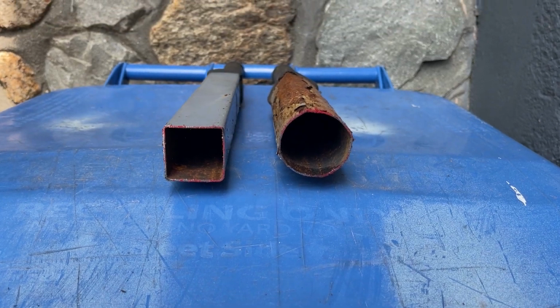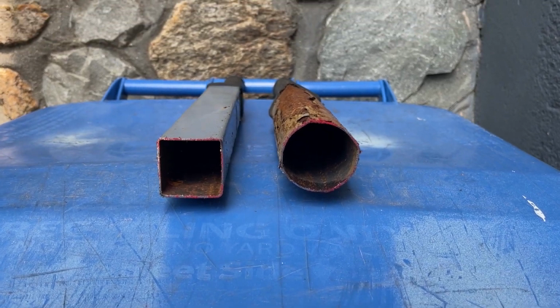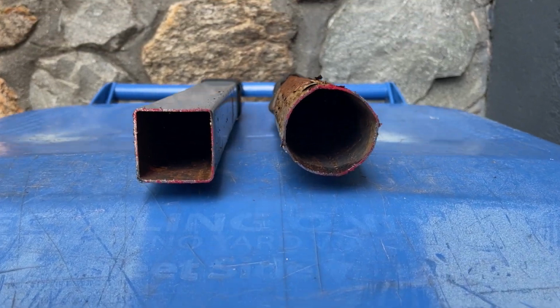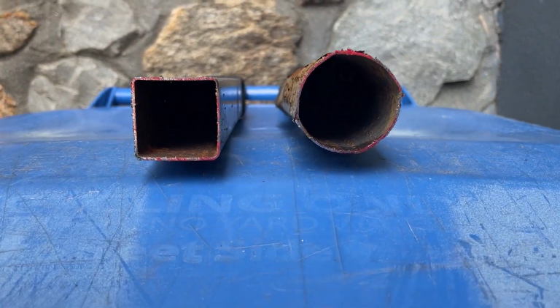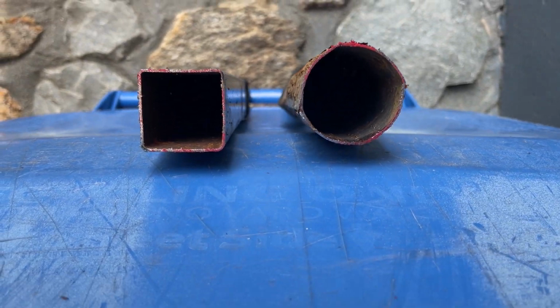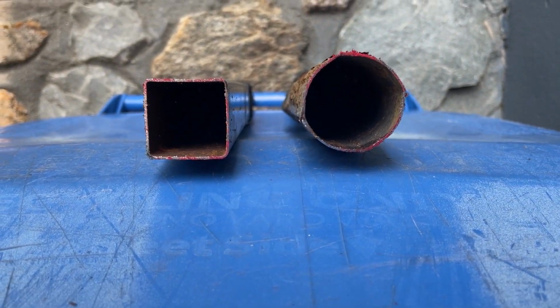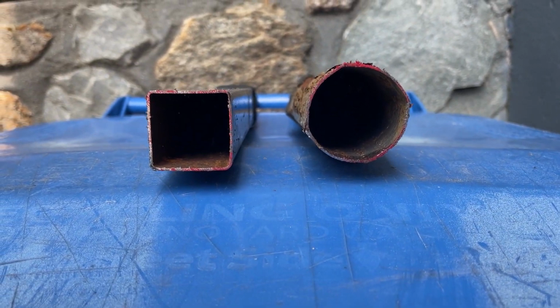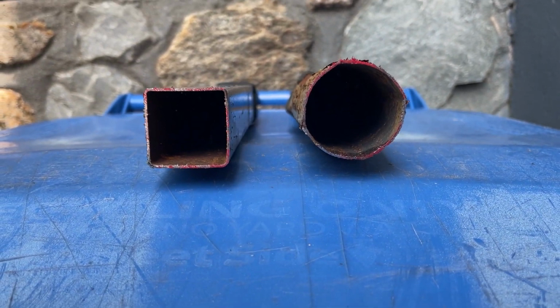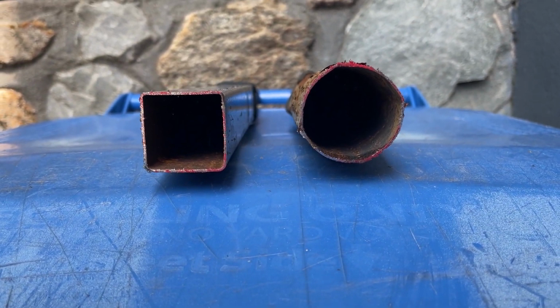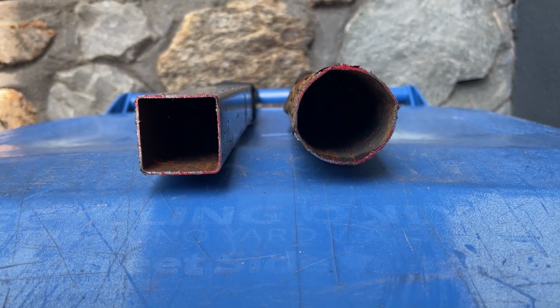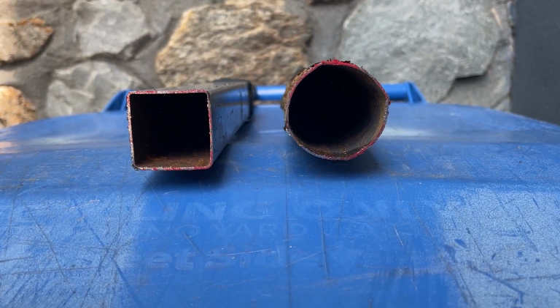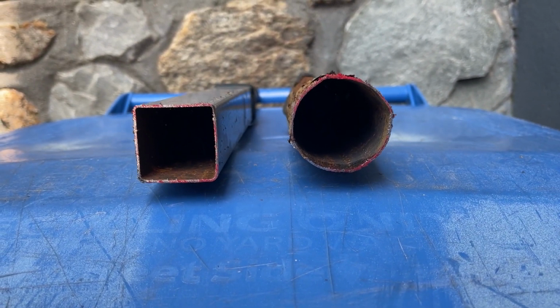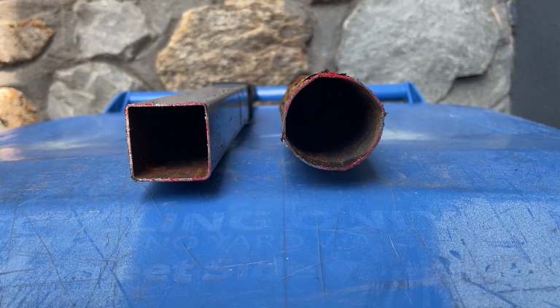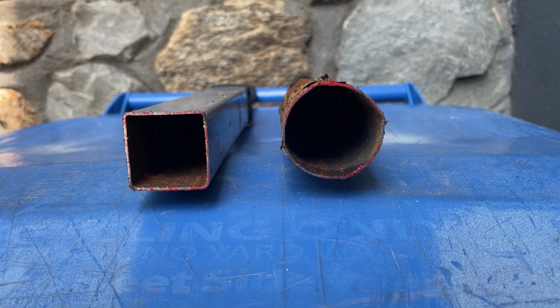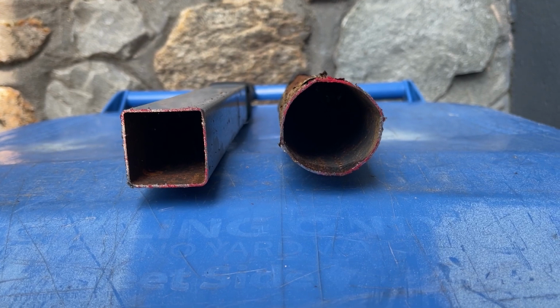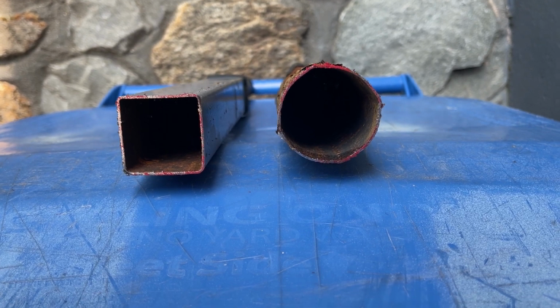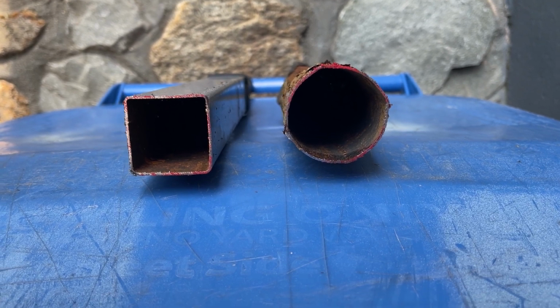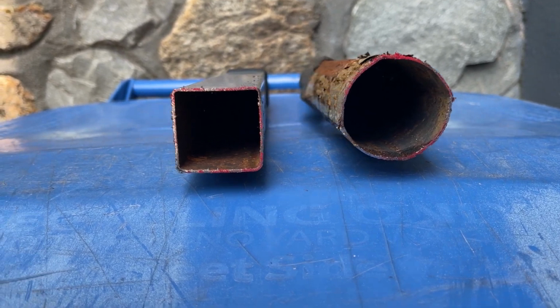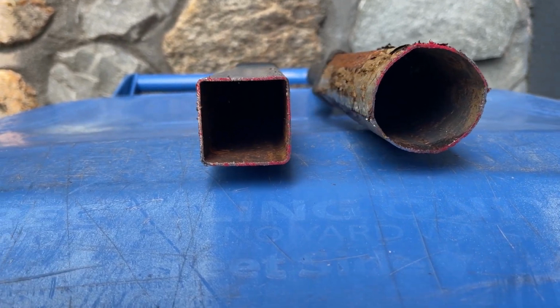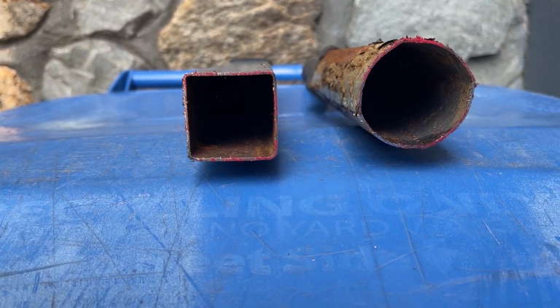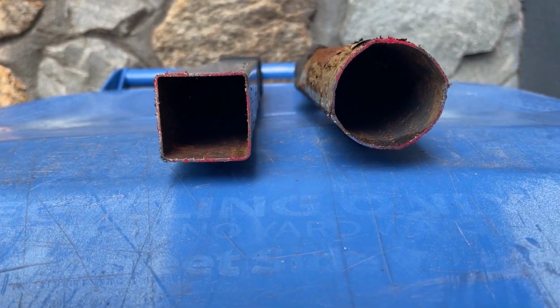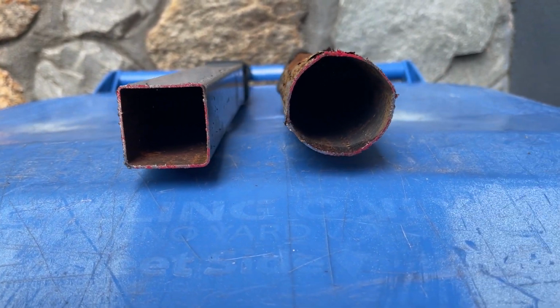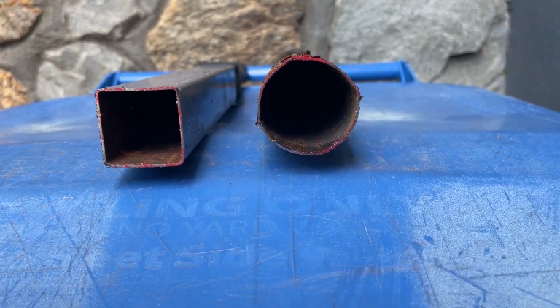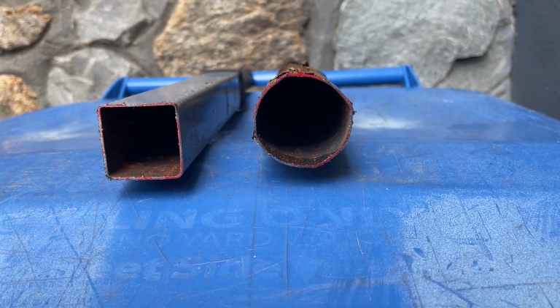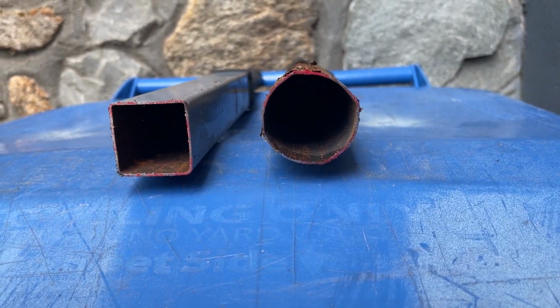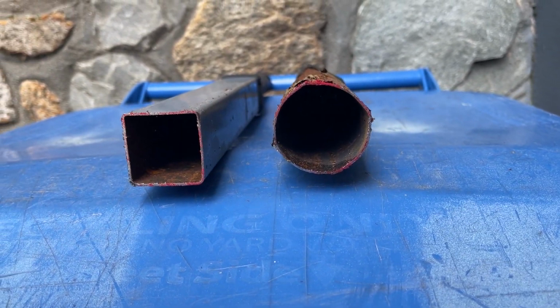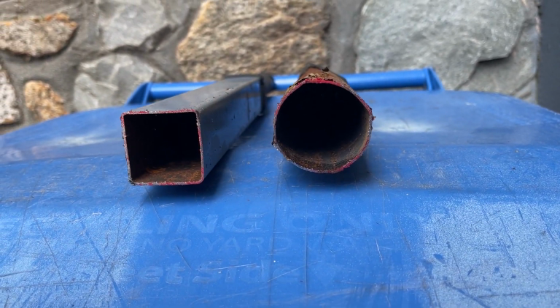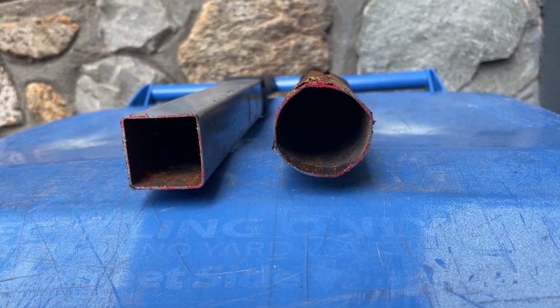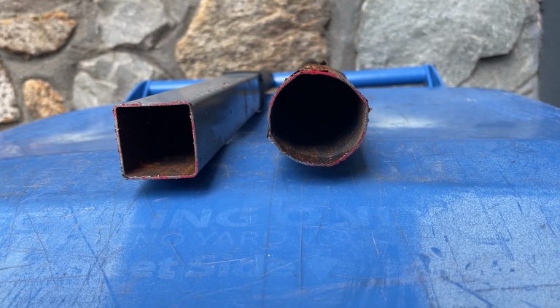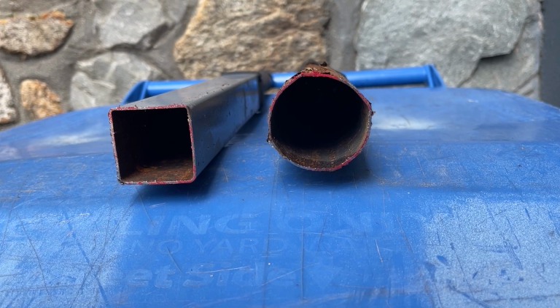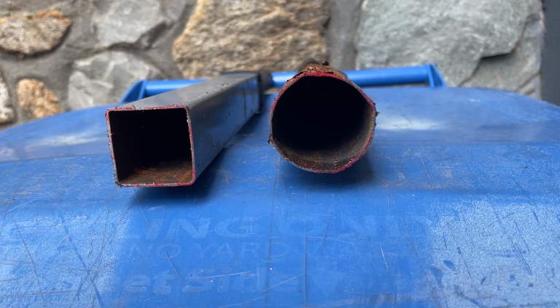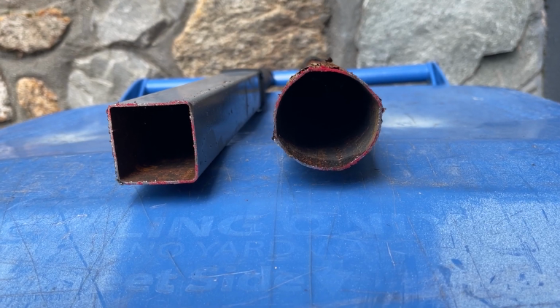I want to show something interesting to you. These are handles off my wheelbarrow. They're metal, and the wheelbarrow was left out in the weather for a long, long time.